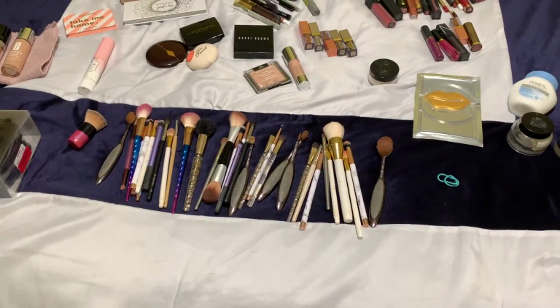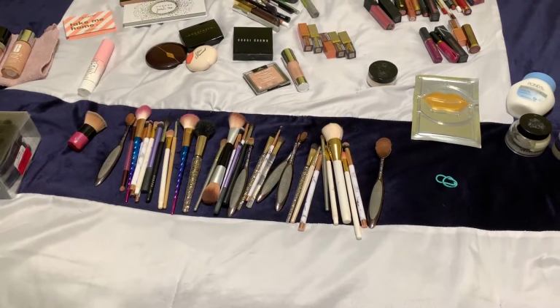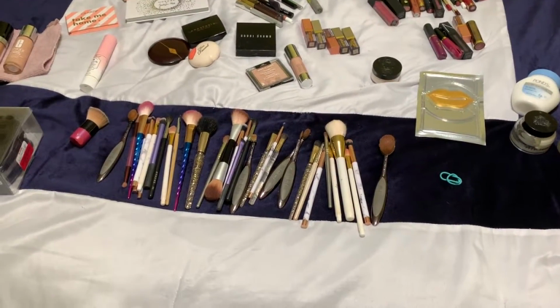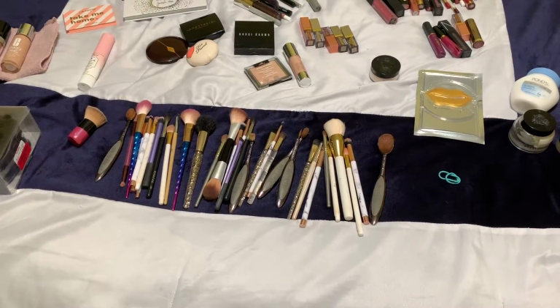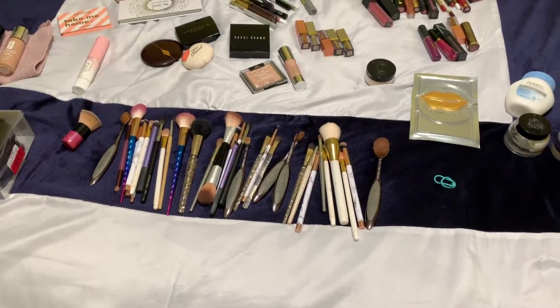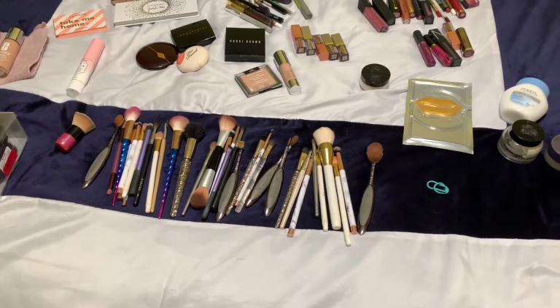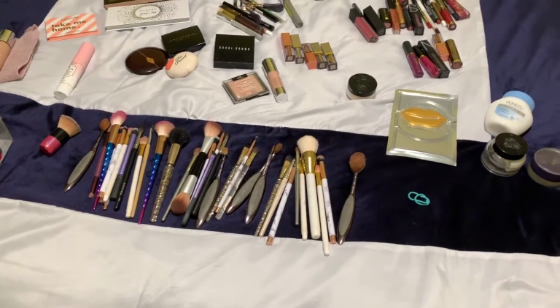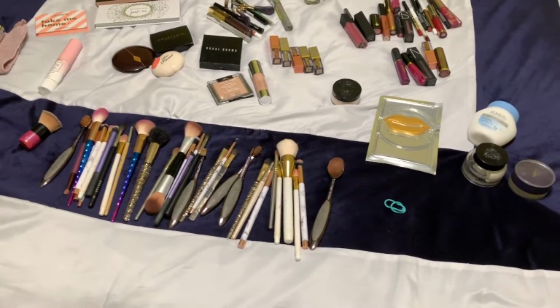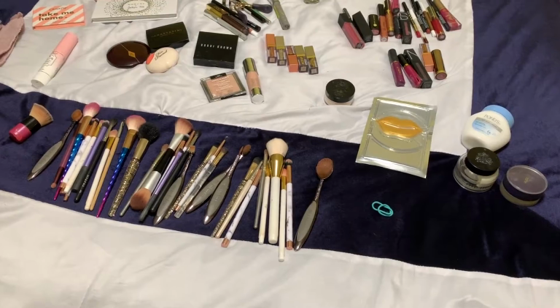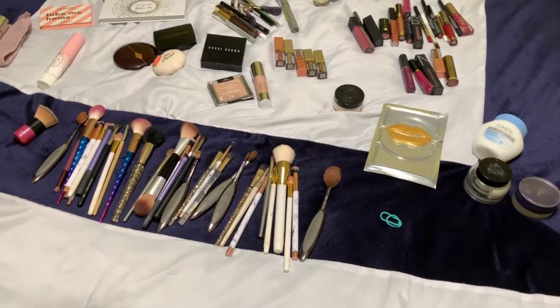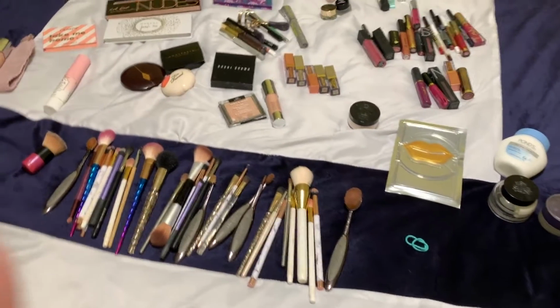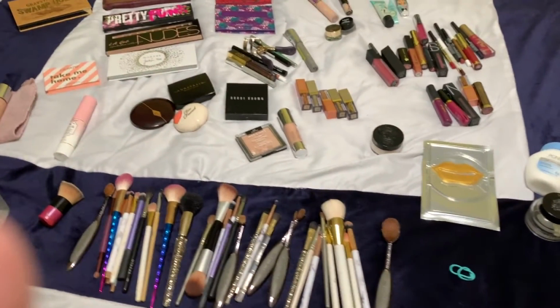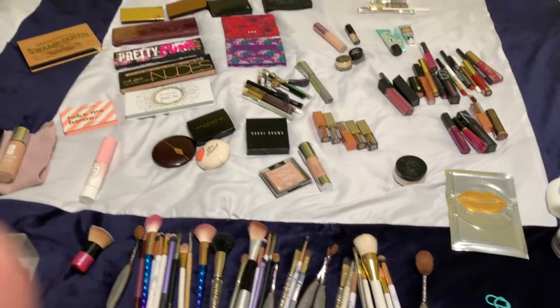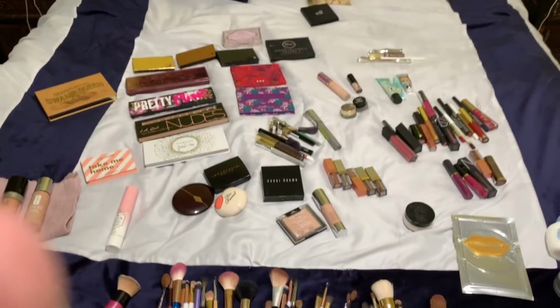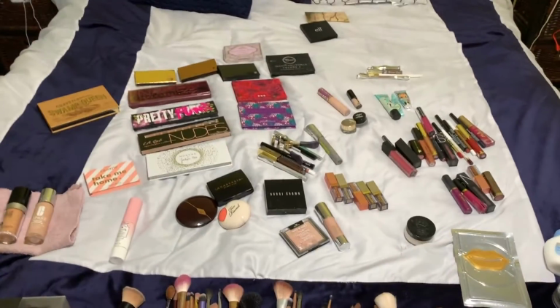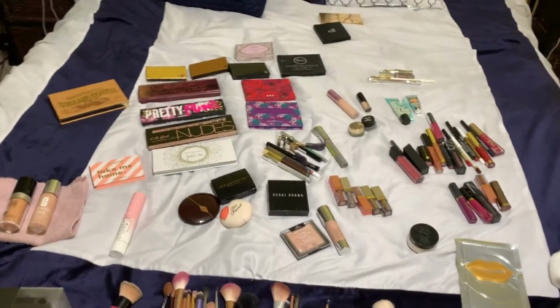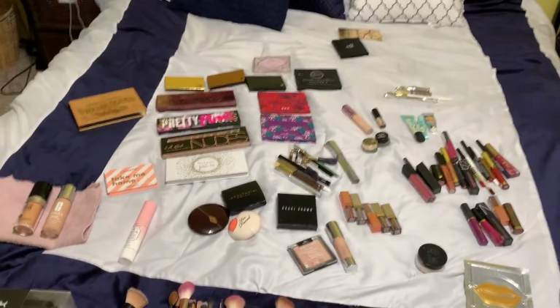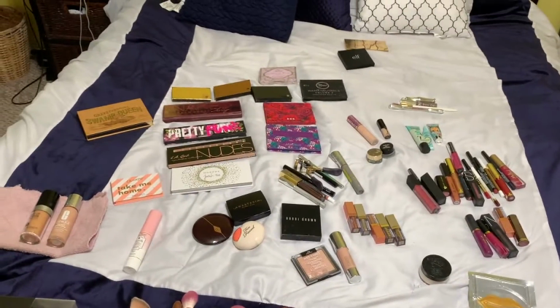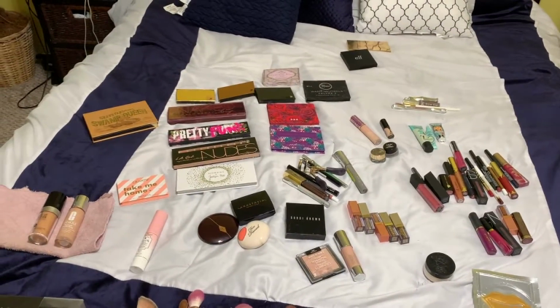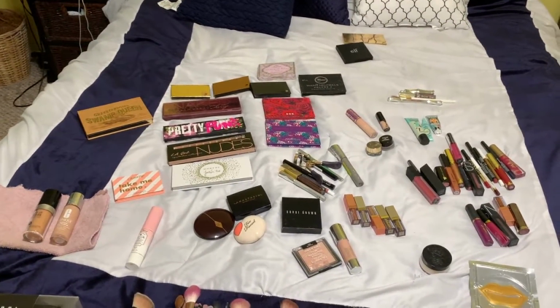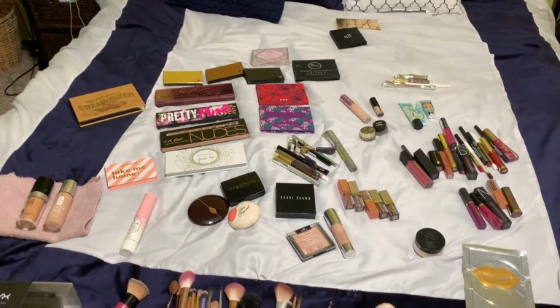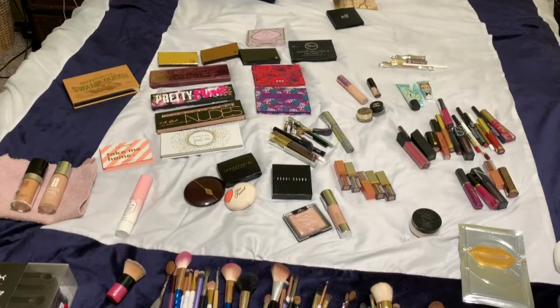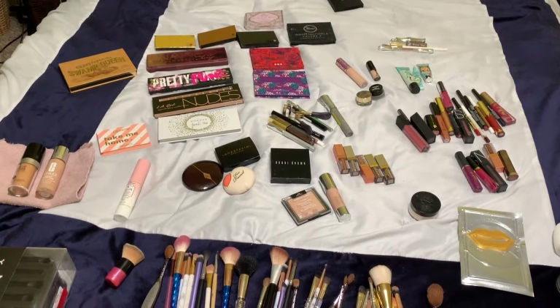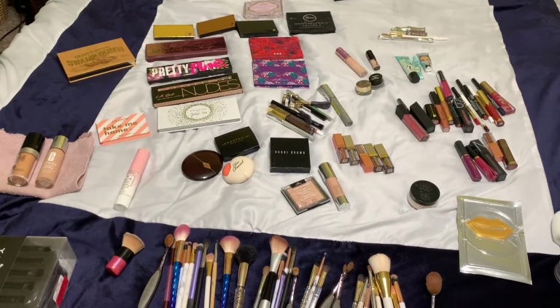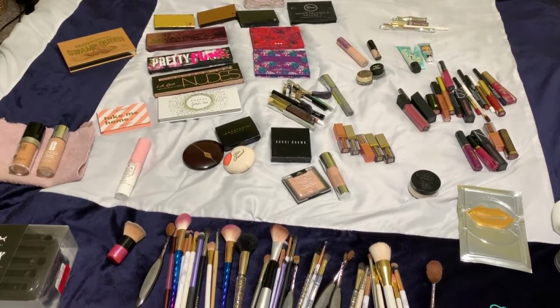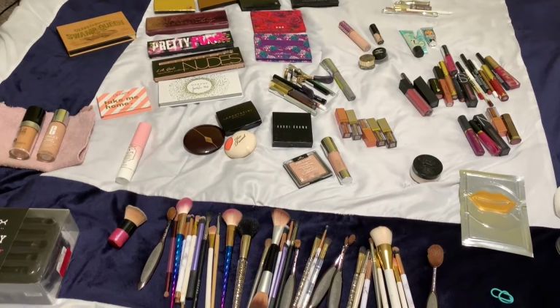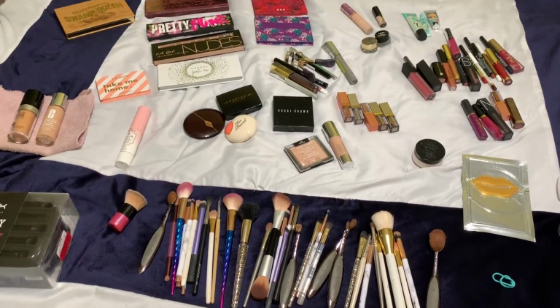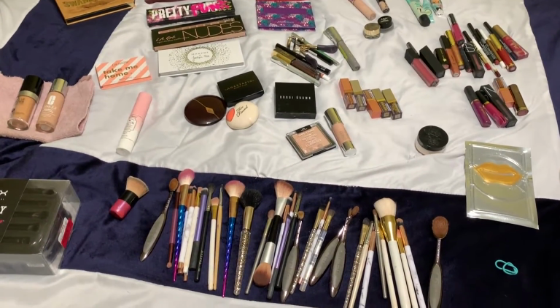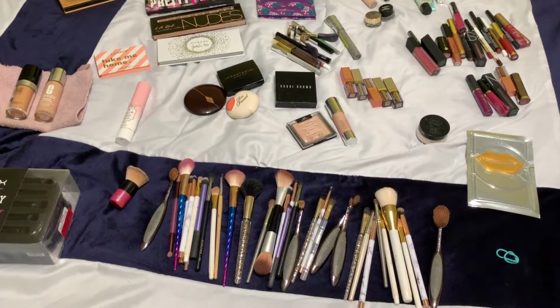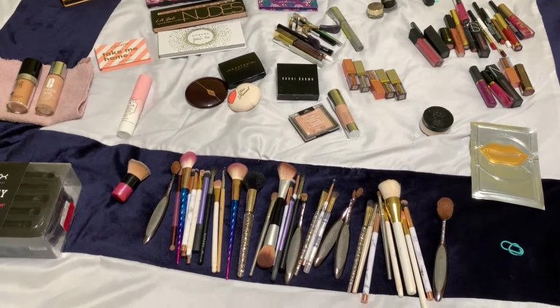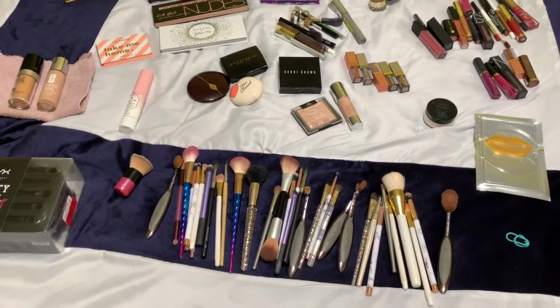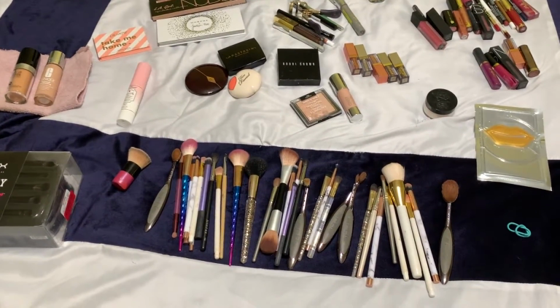Alright guys, so somebody asked me not too long ago how much makeup I actually had. I'm not anywhere near what a makeup guru has, but I have my own little collection.